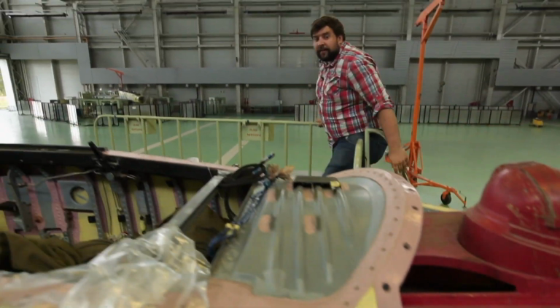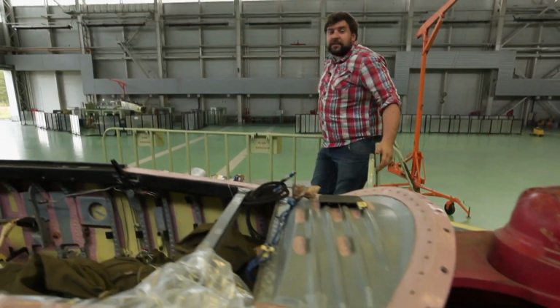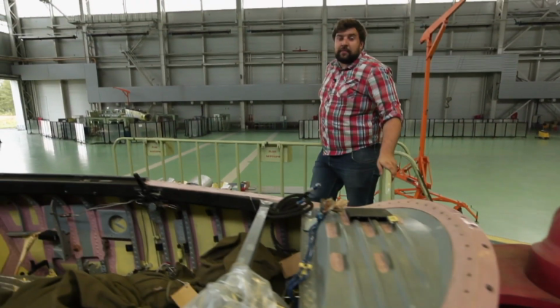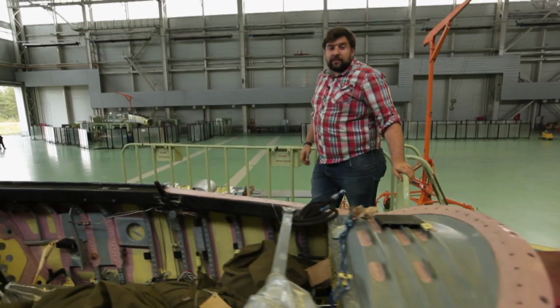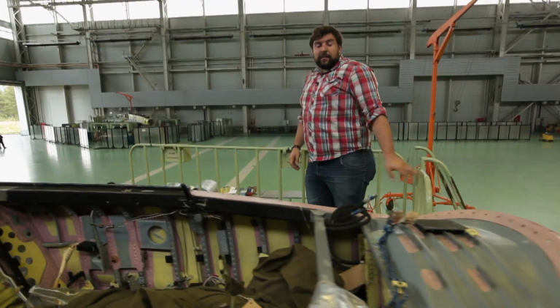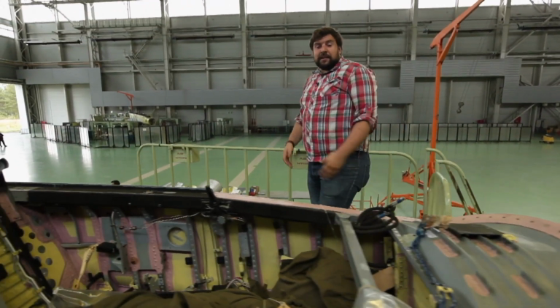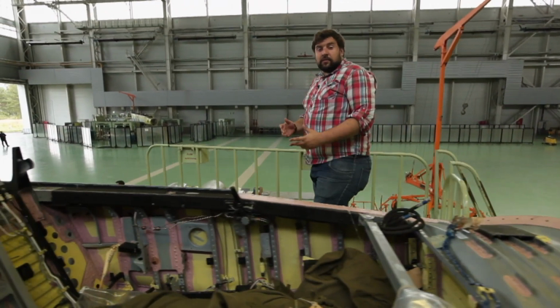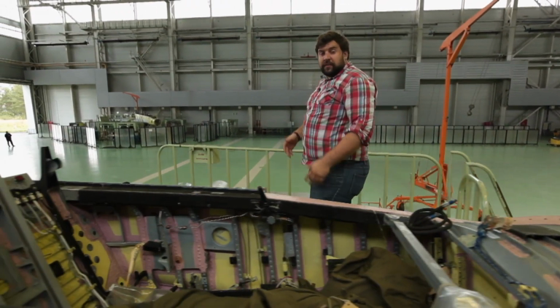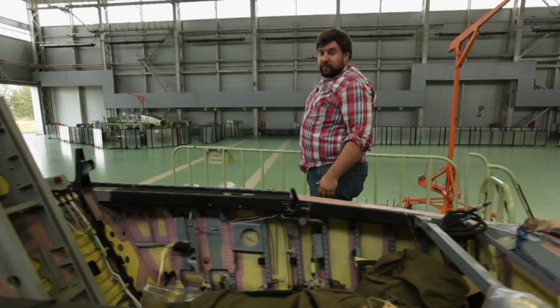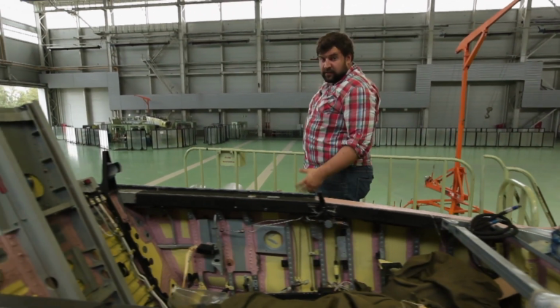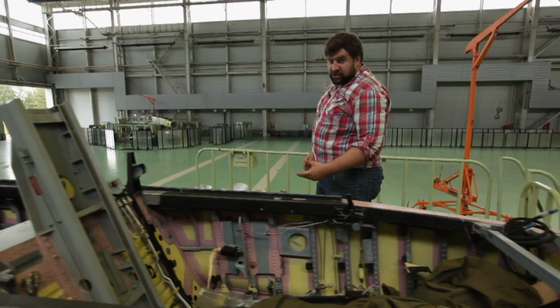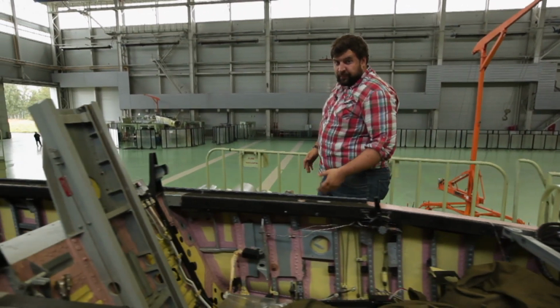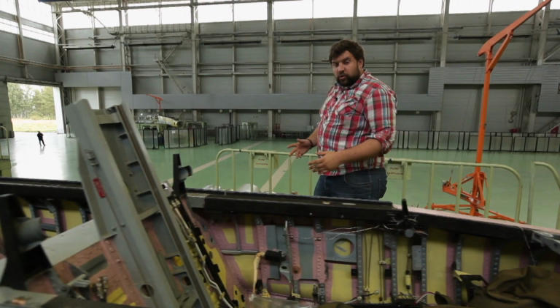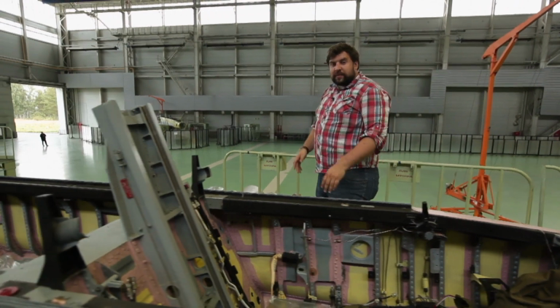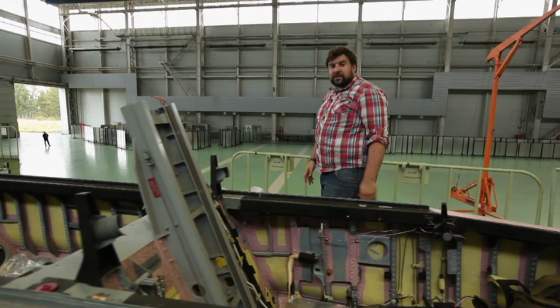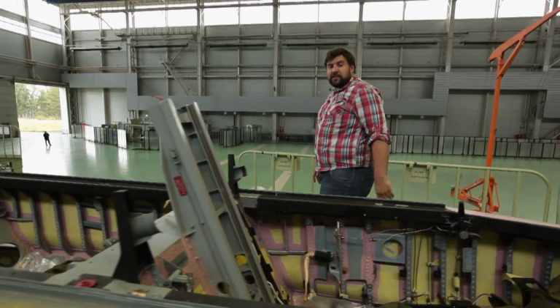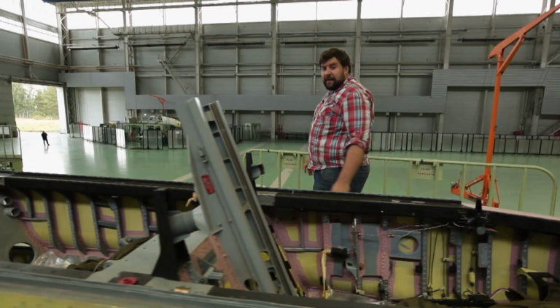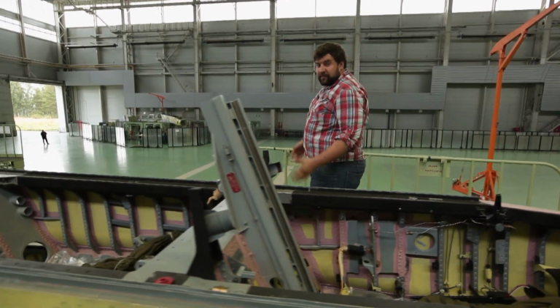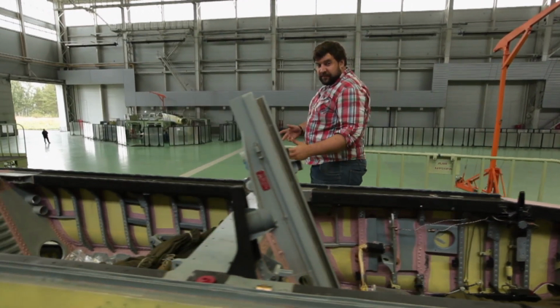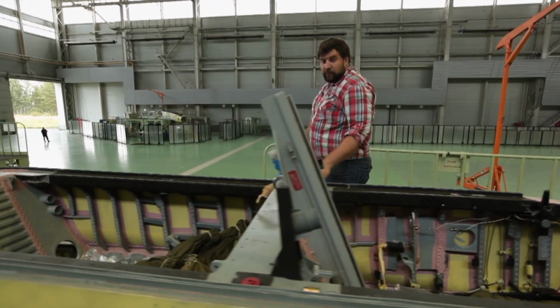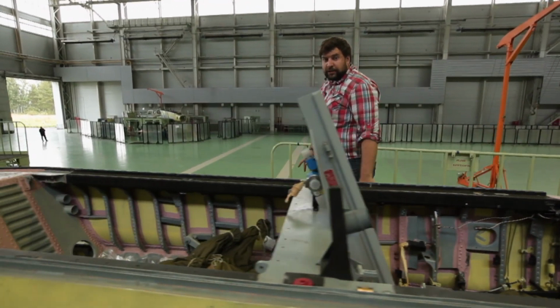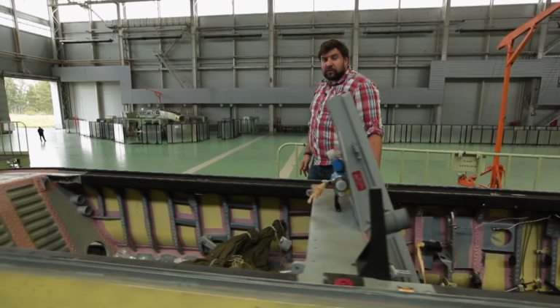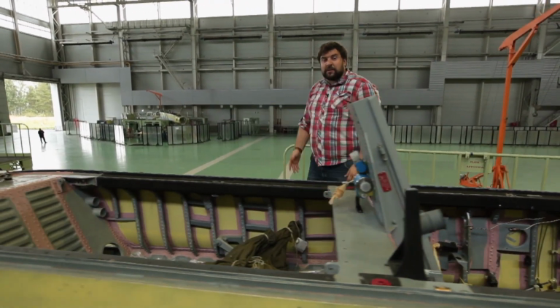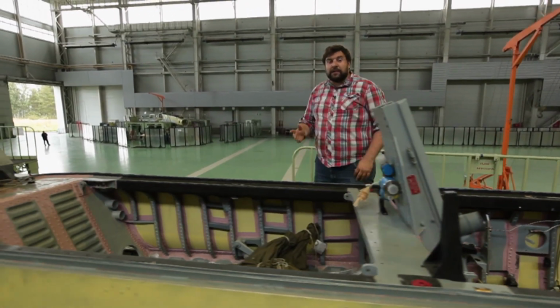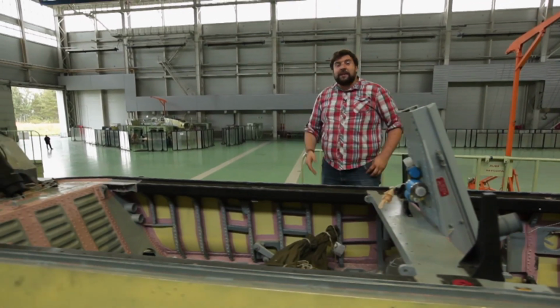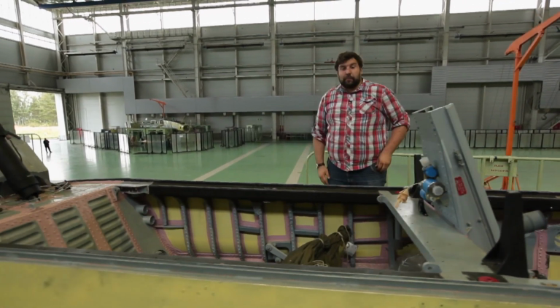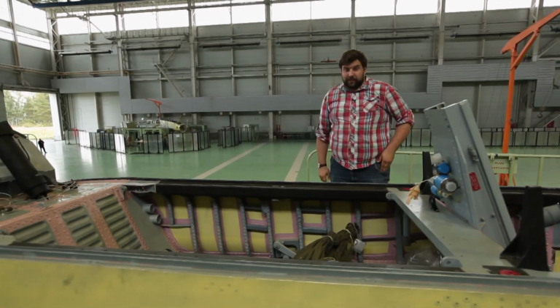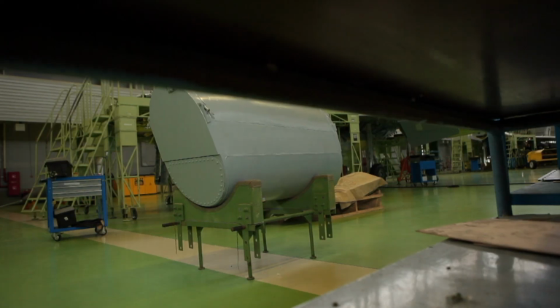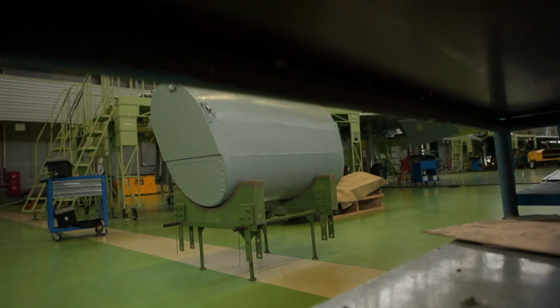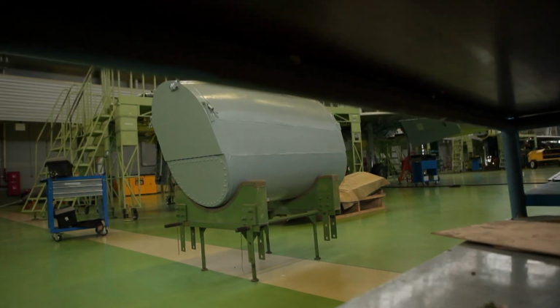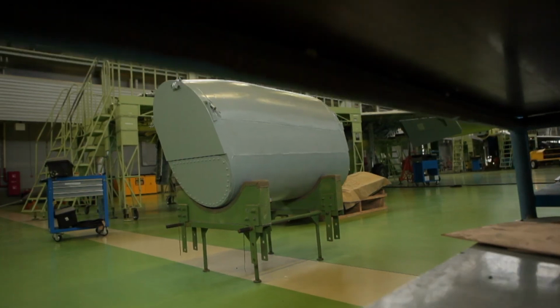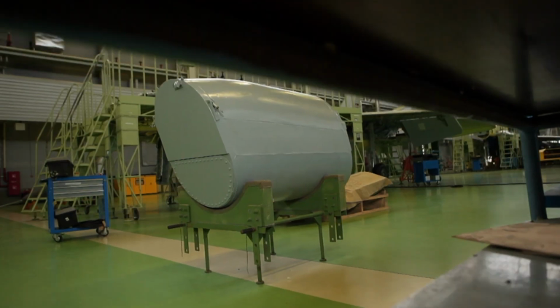The two types of the naval jet fighters are made from the same body. The only difference is that the MiG-29K has an extra fuel tank instead of the cabin space for the second pilot.